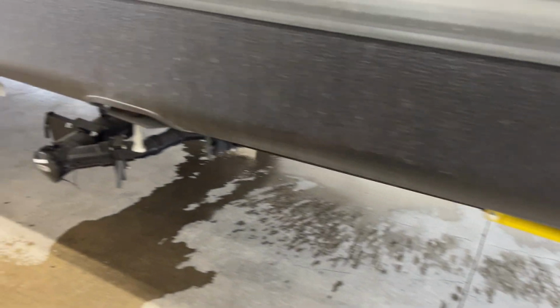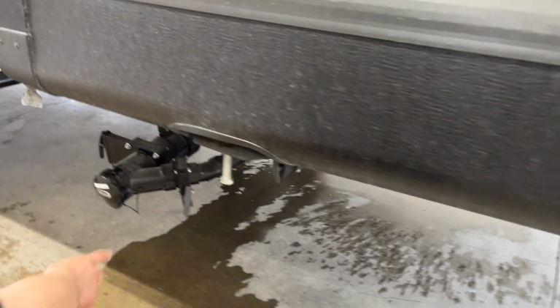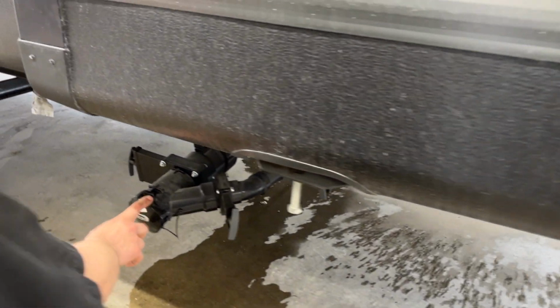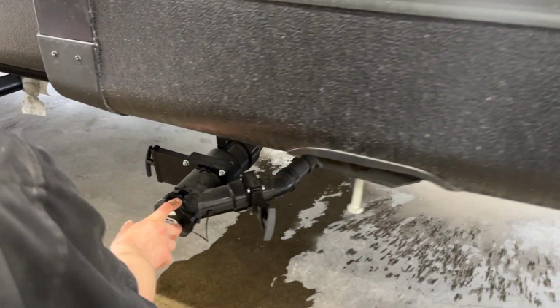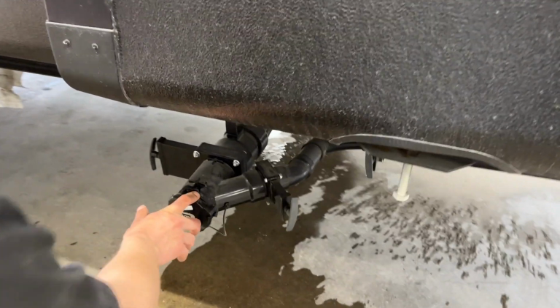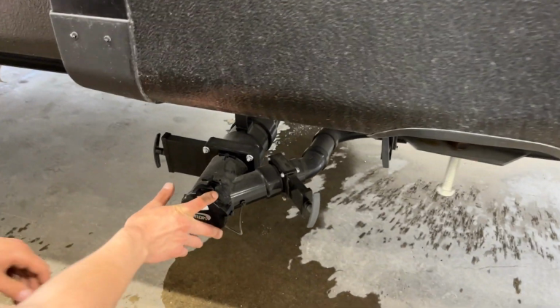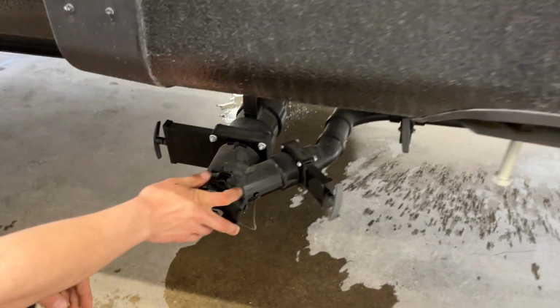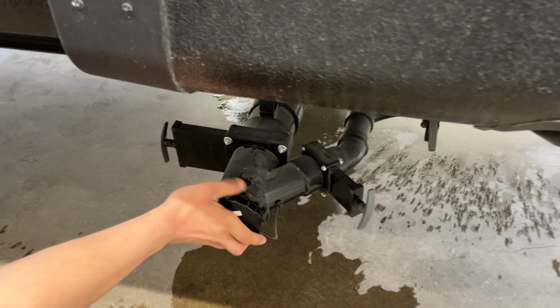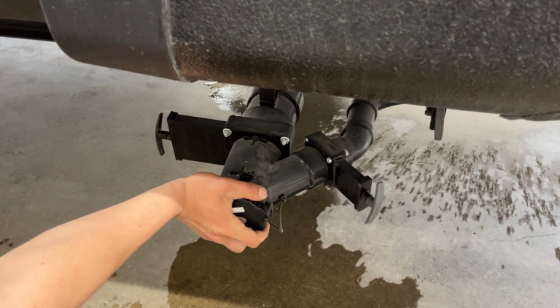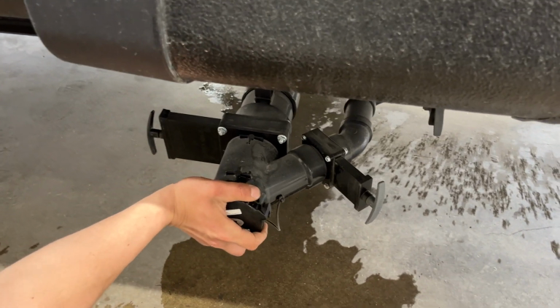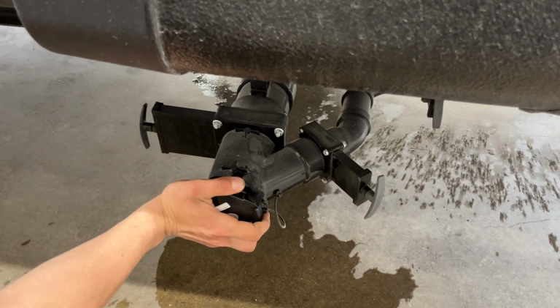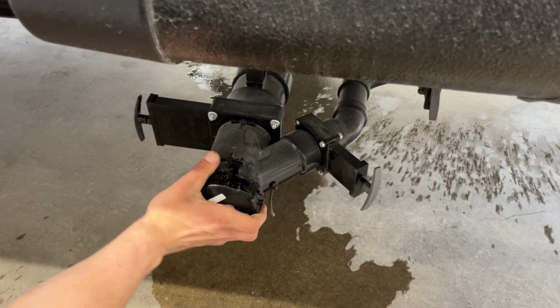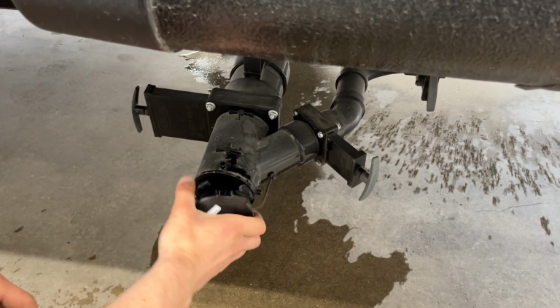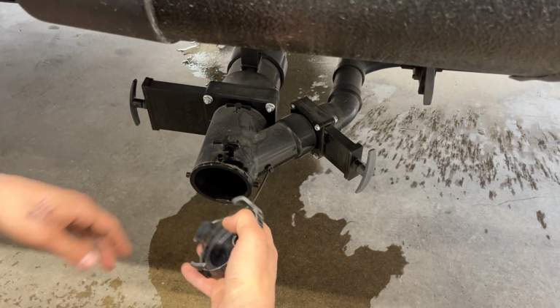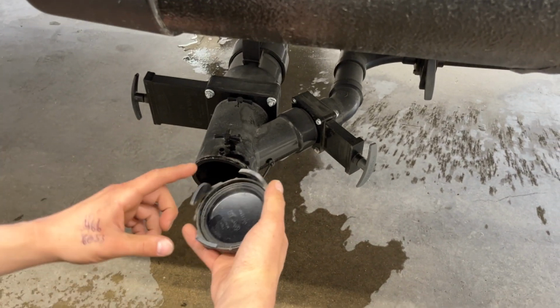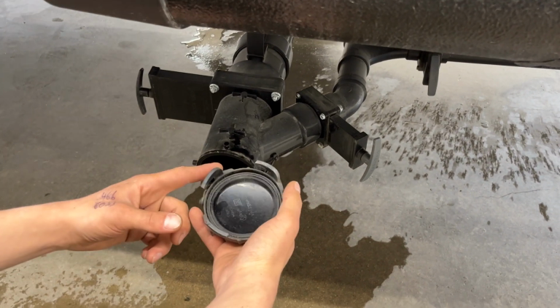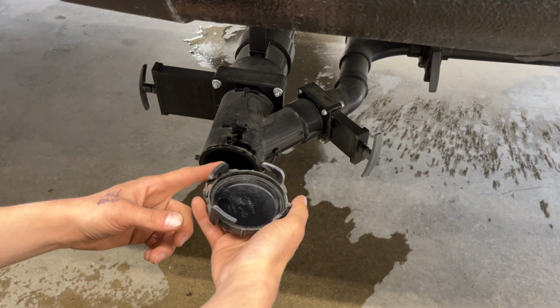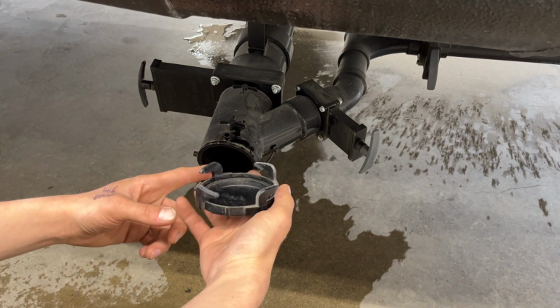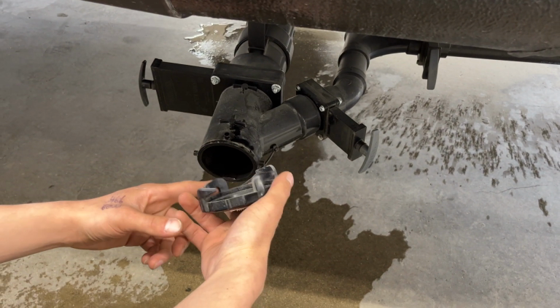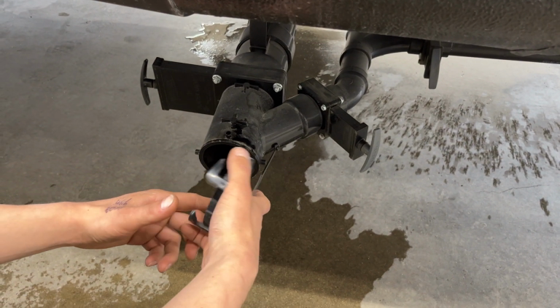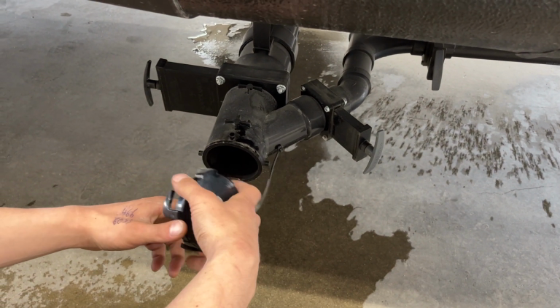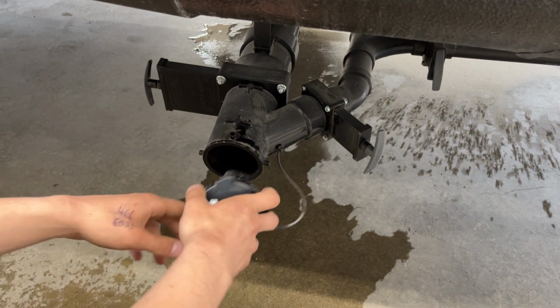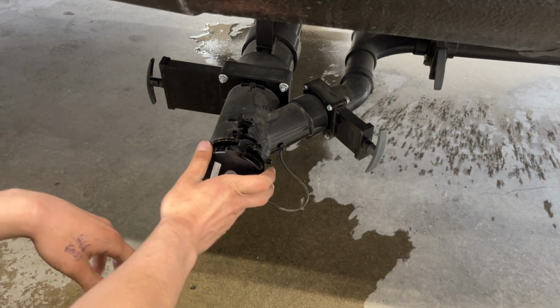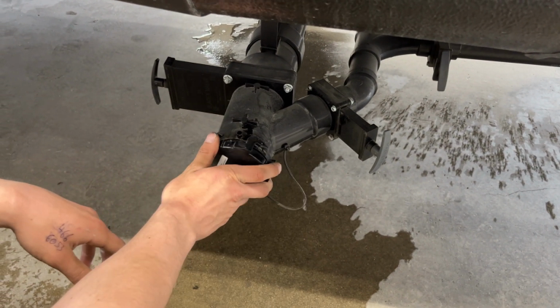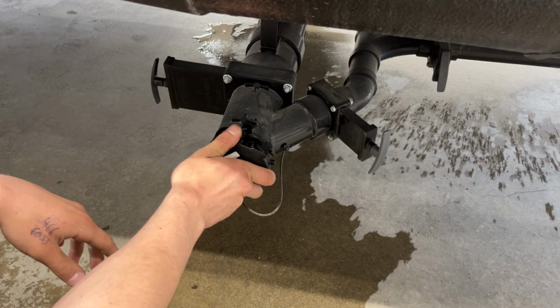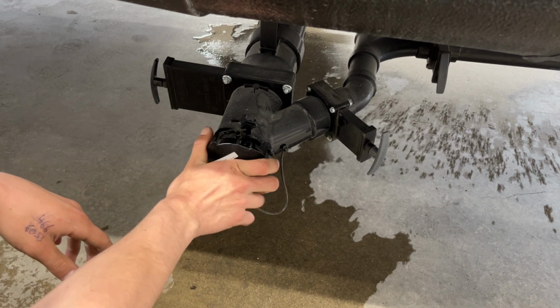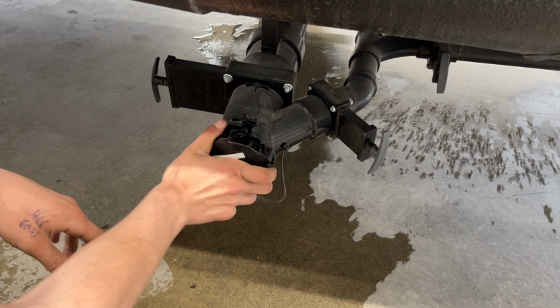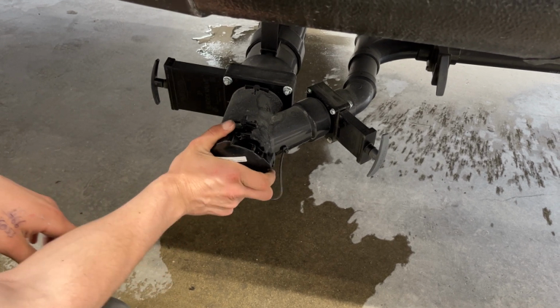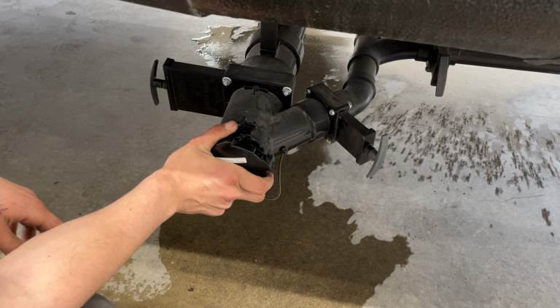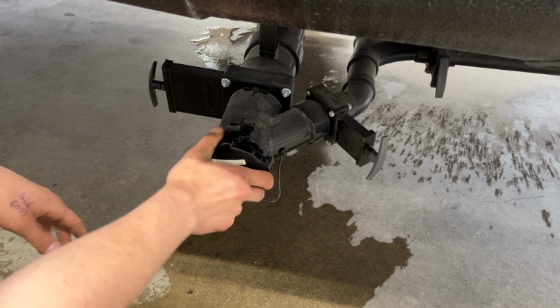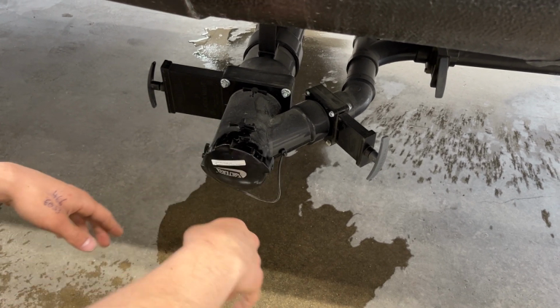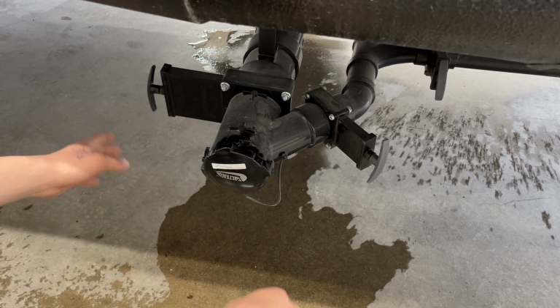A couple steps forward at your sewer system, press on that cap and pull it out. It's got the same ears as your sewer hose, so it attaches the same way — just pressing it in until it clicks.